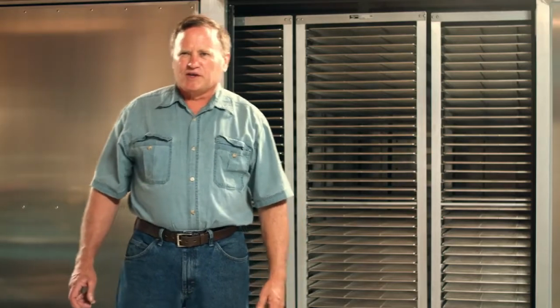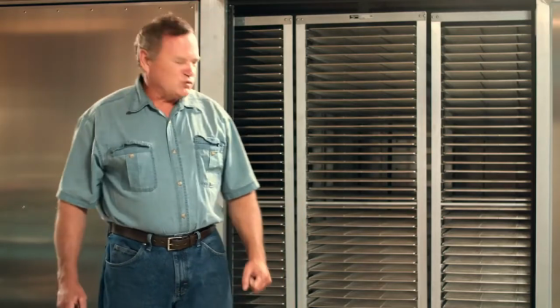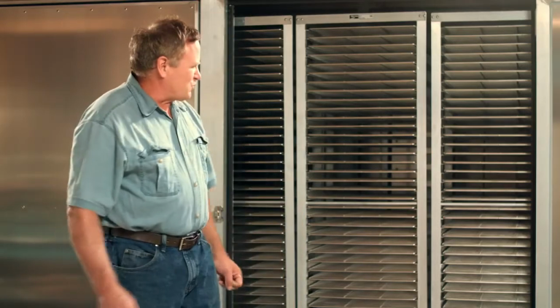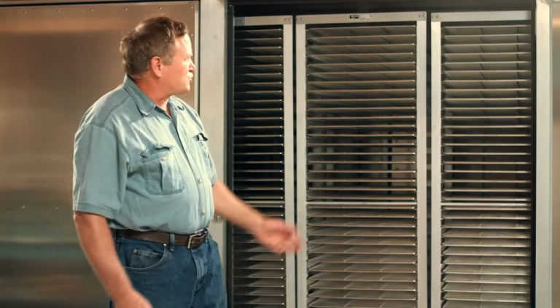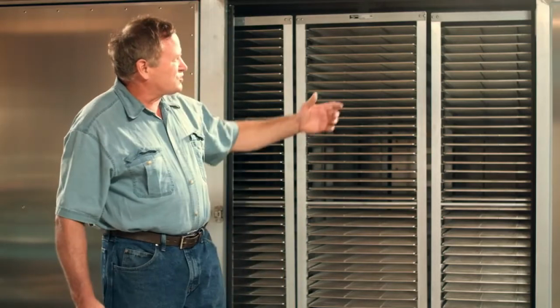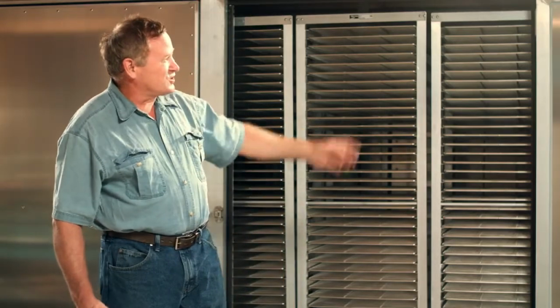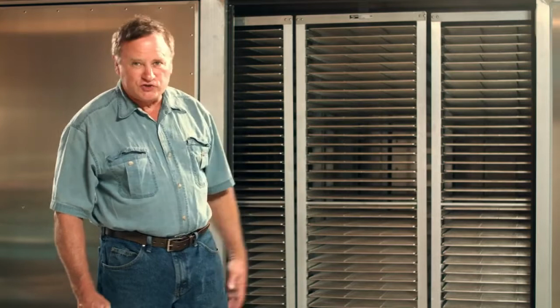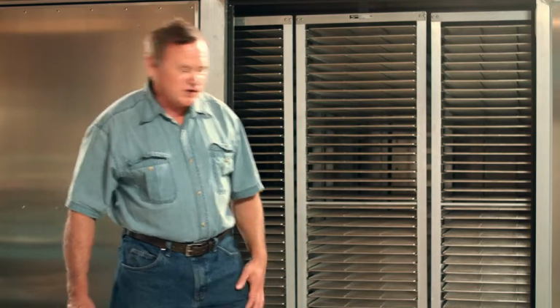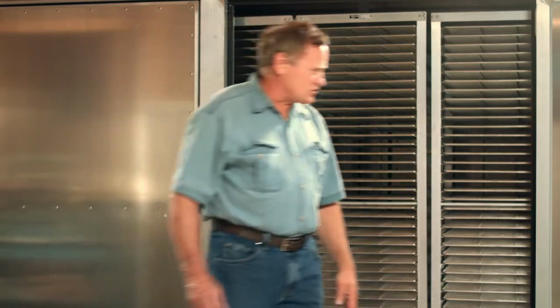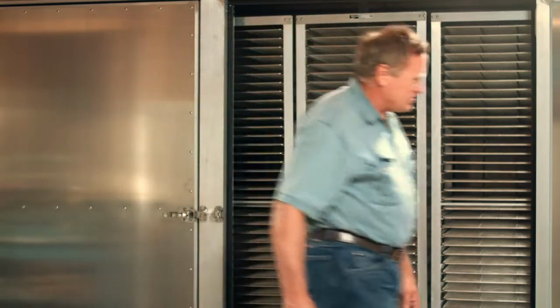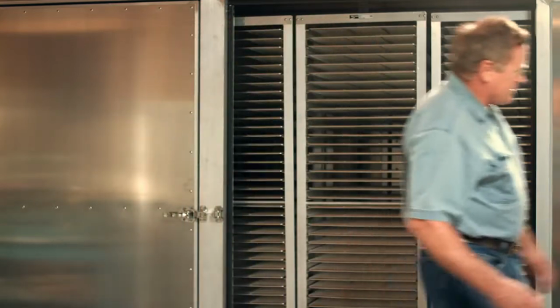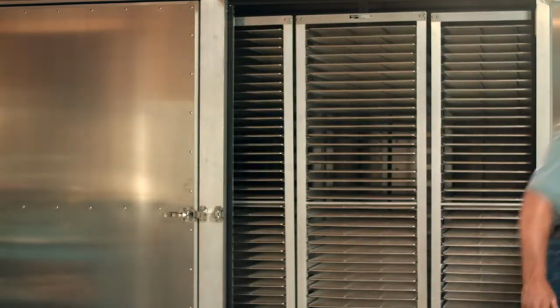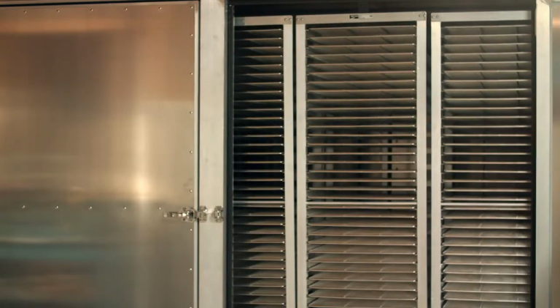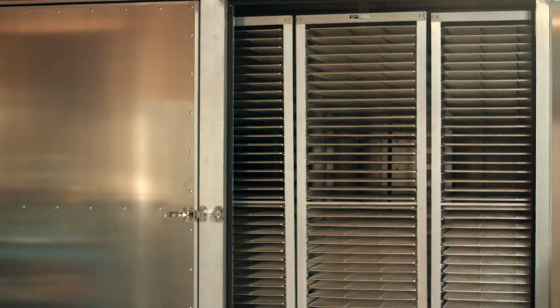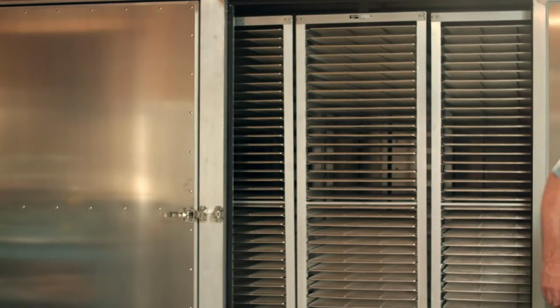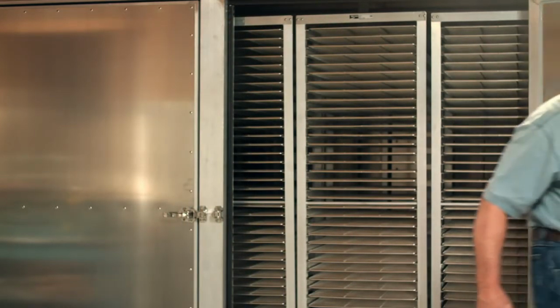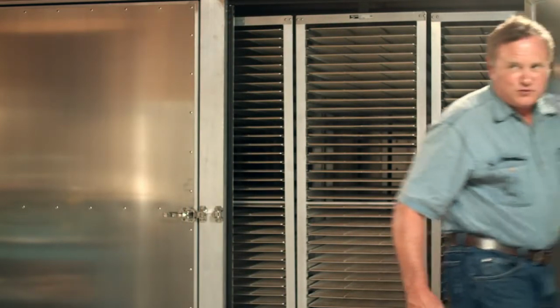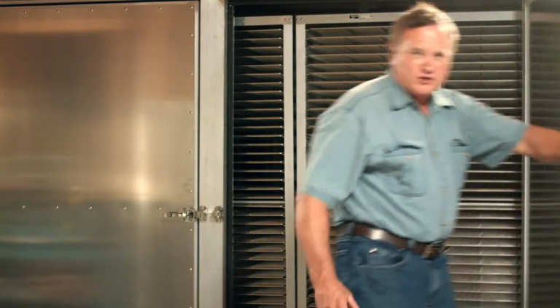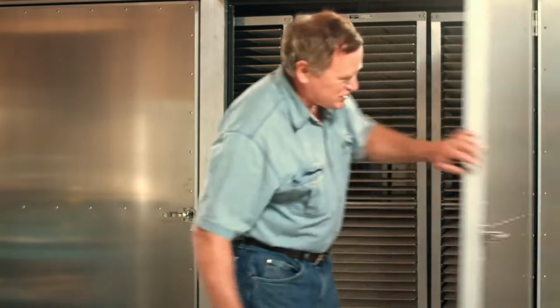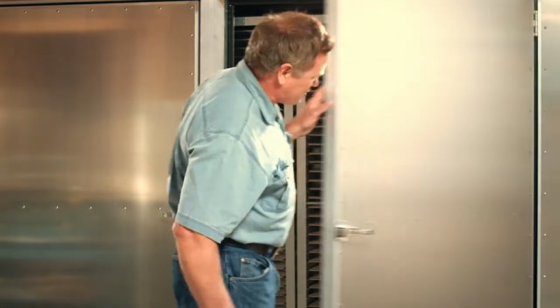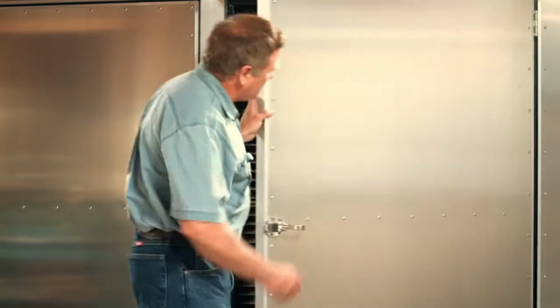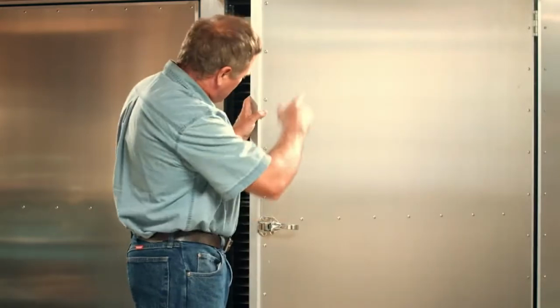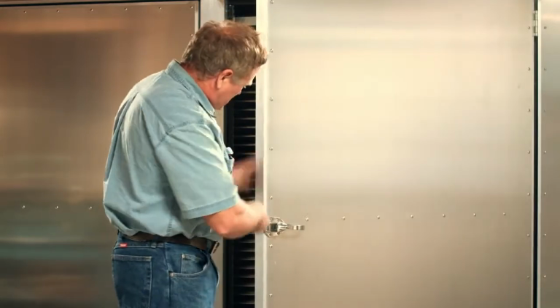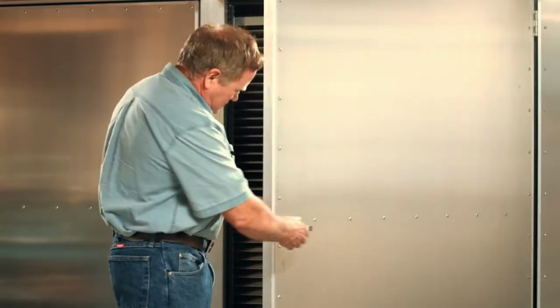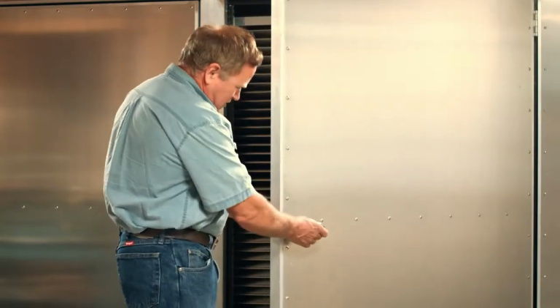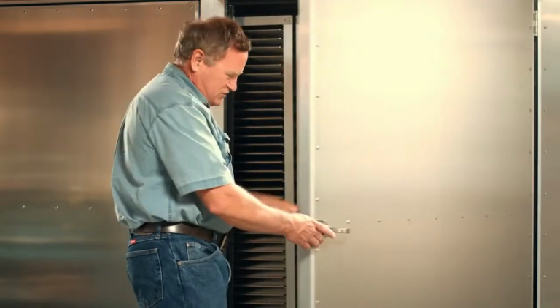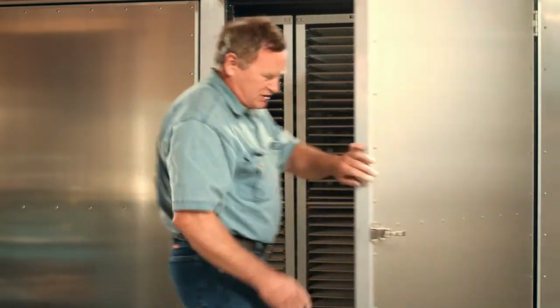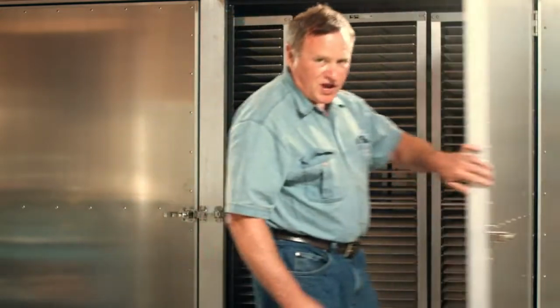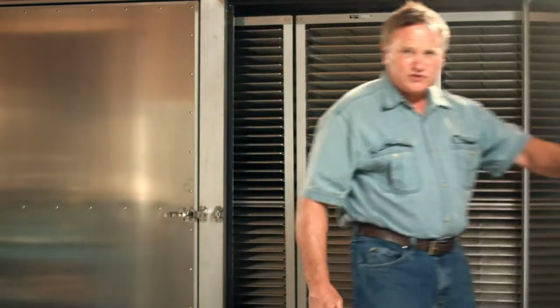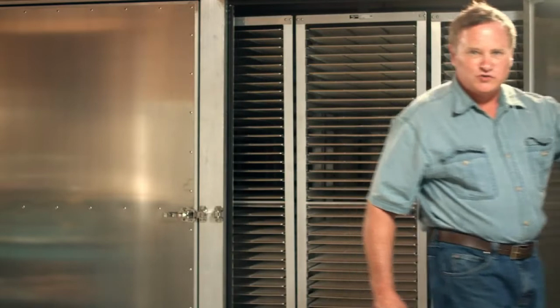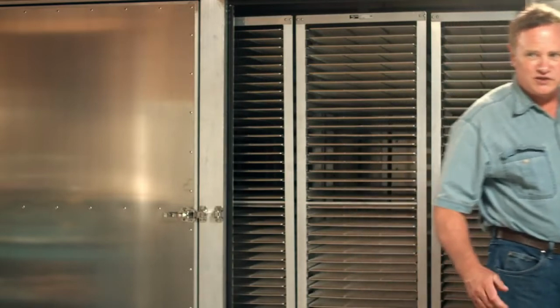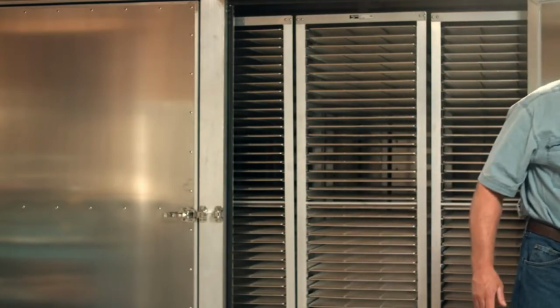The door uses all stainless steel hinges. All the hardware and door hinges are stainless steel, and the latches are also stainless steel.